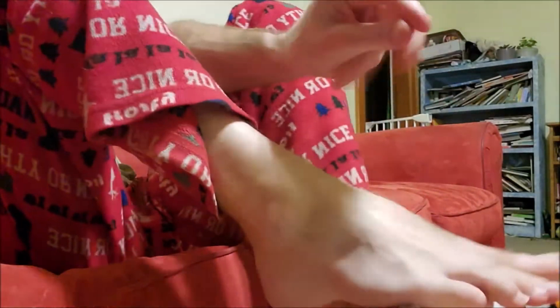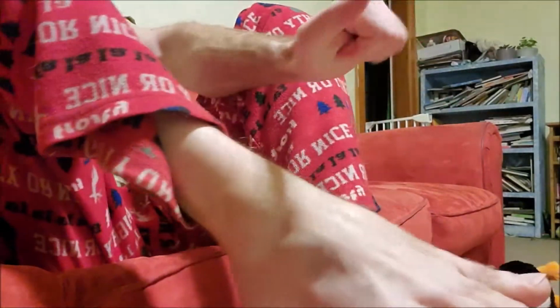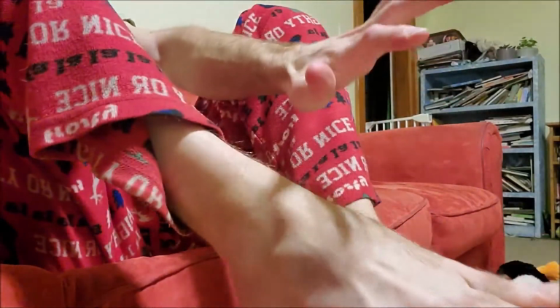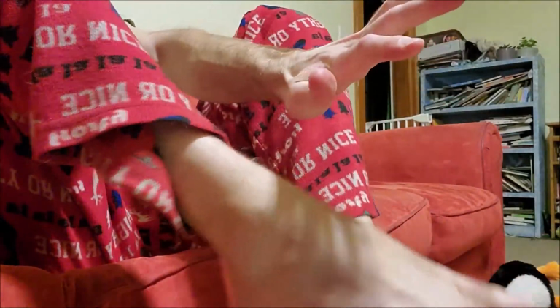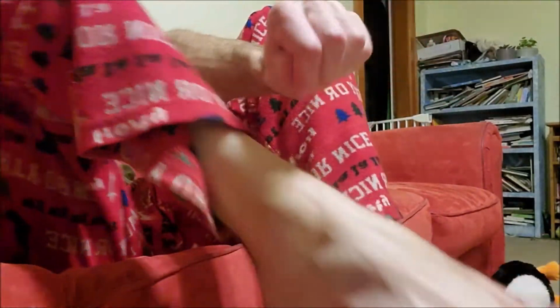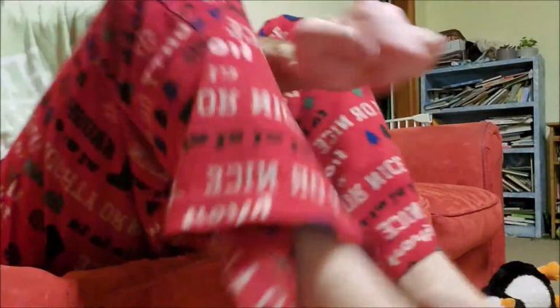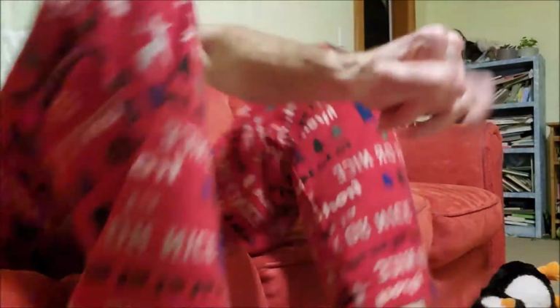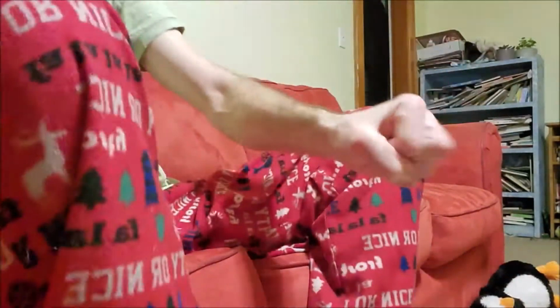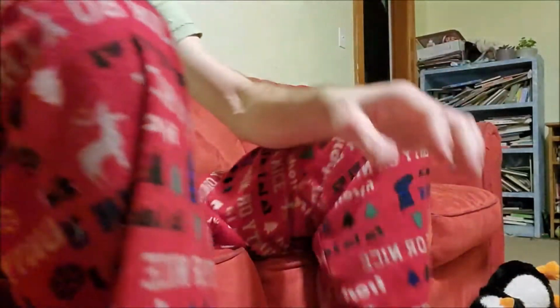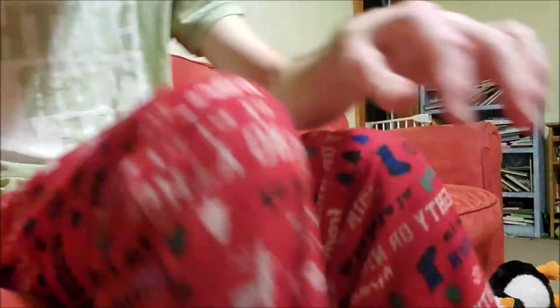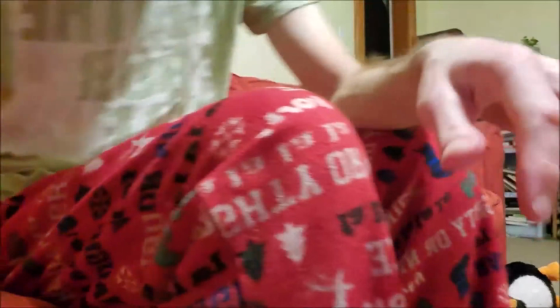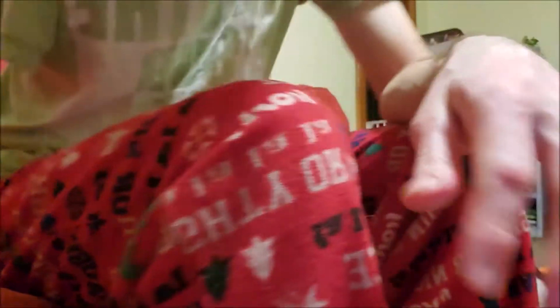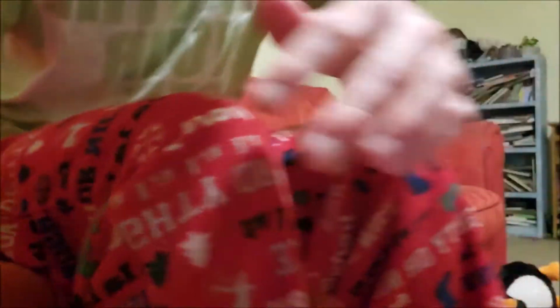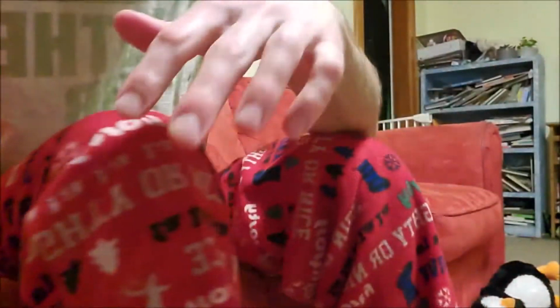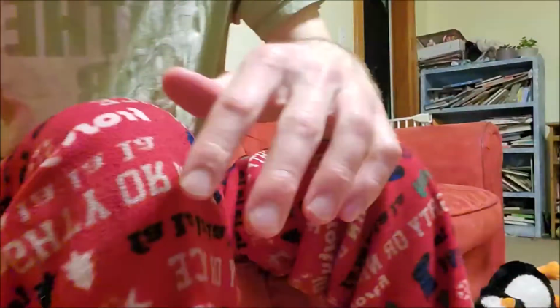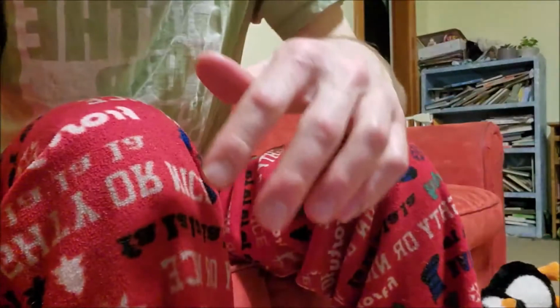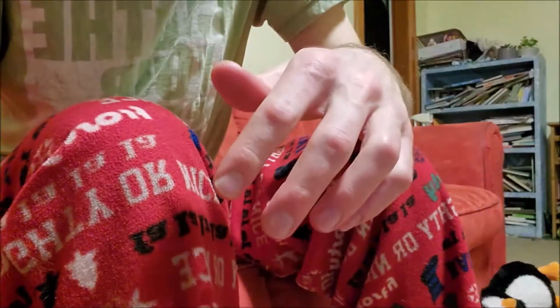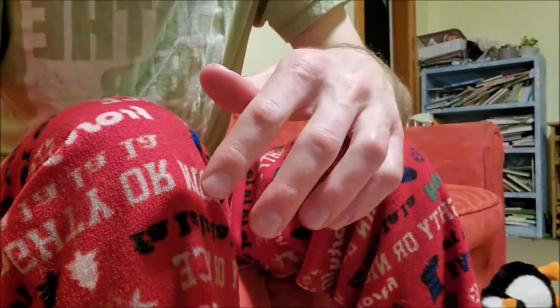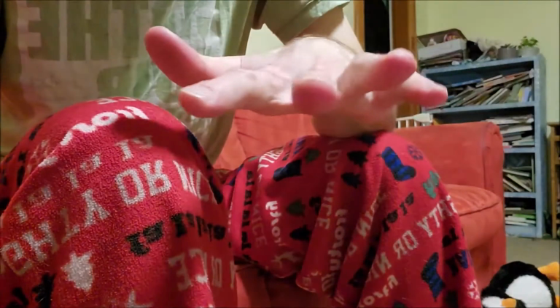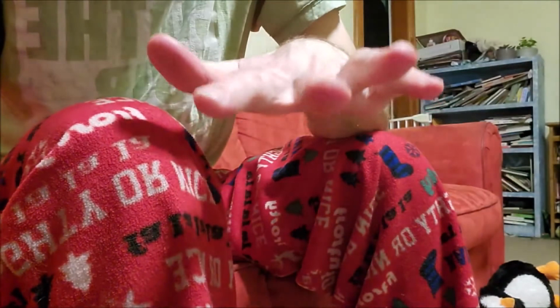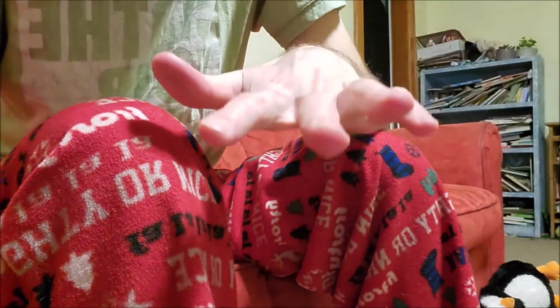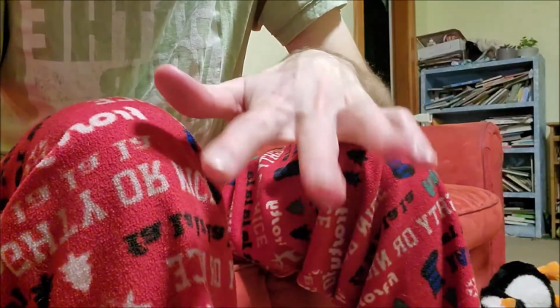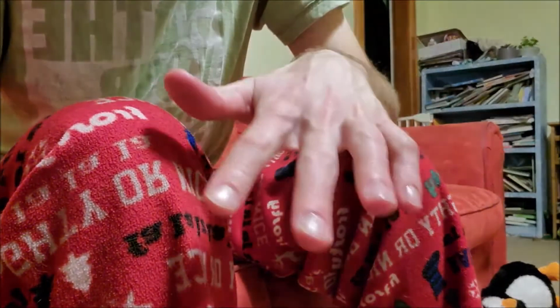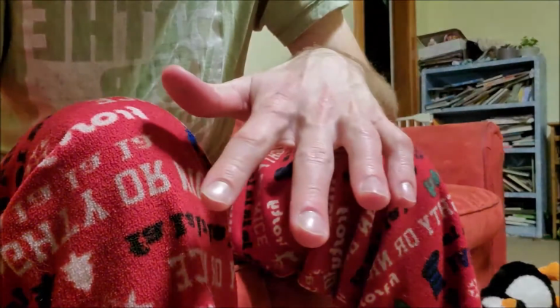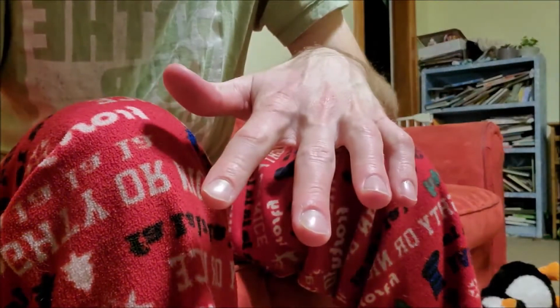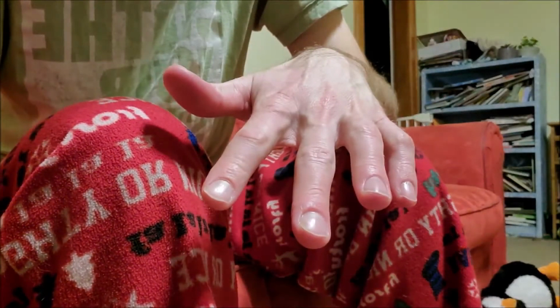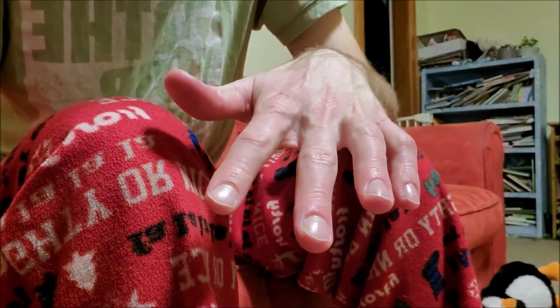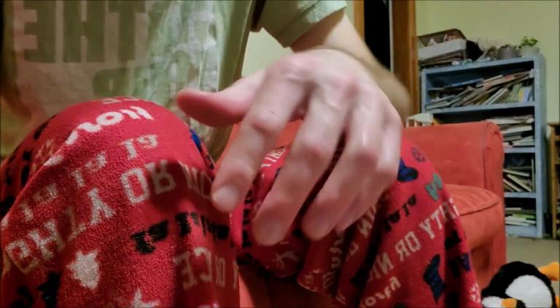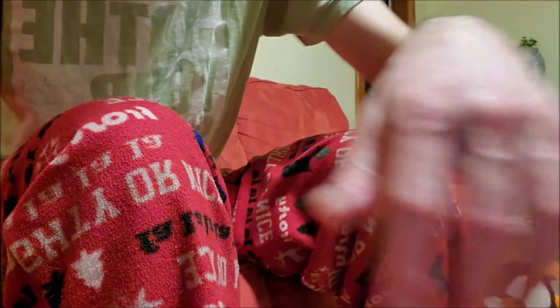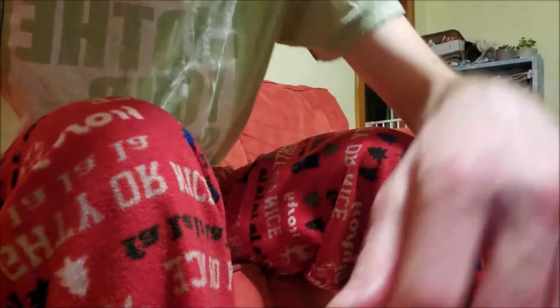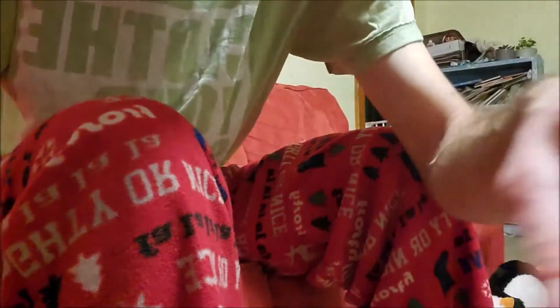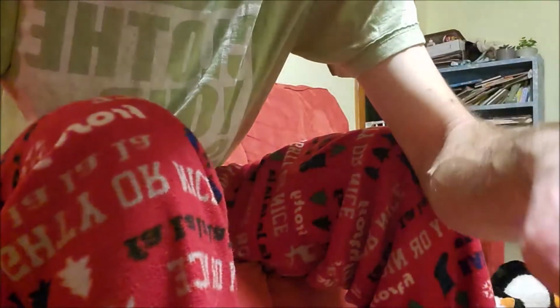And then you're good to go. All right. That's how you put lotion on. One handed. Bye.